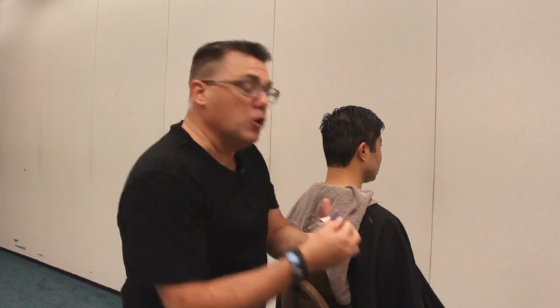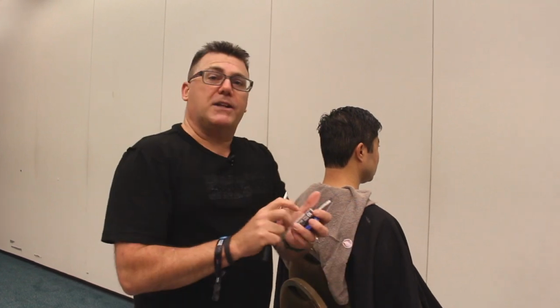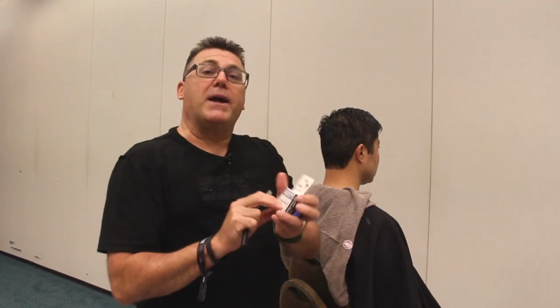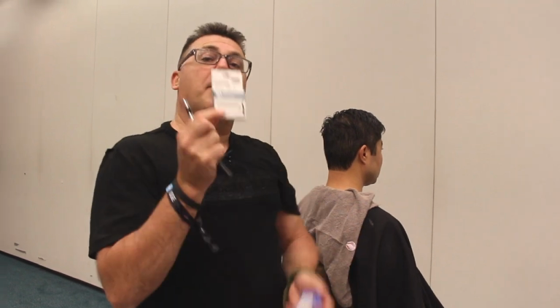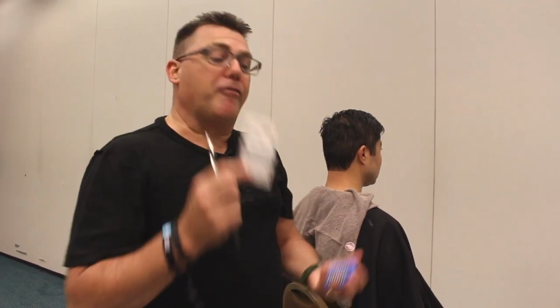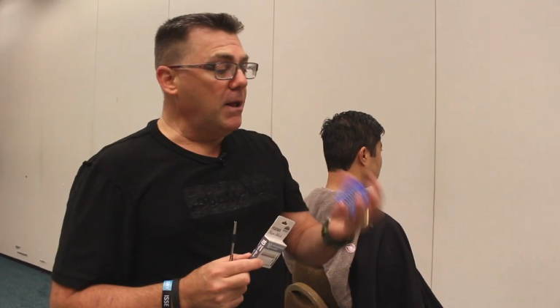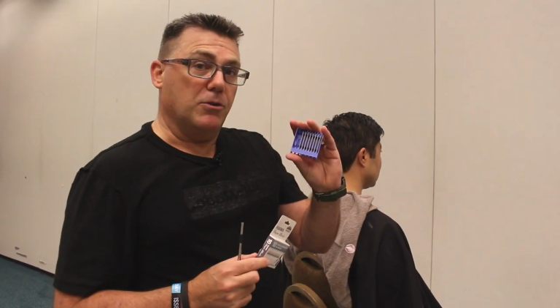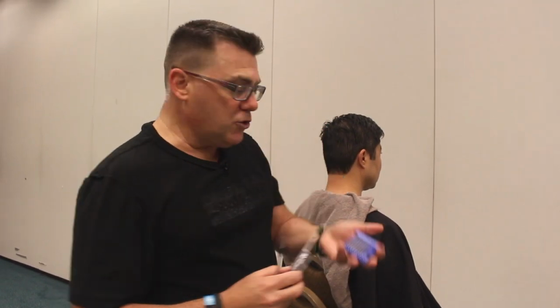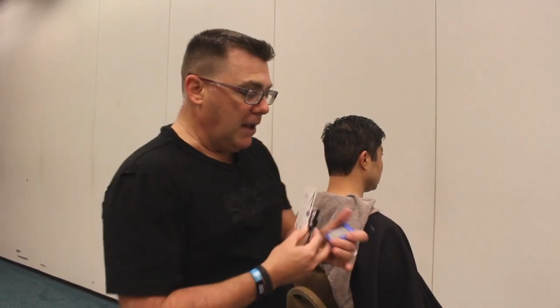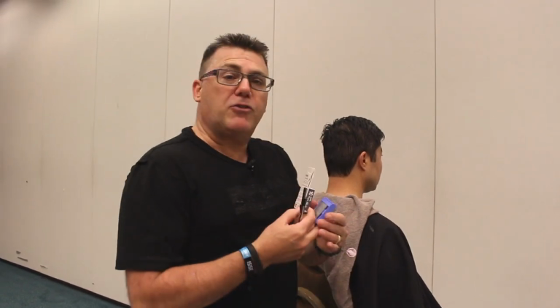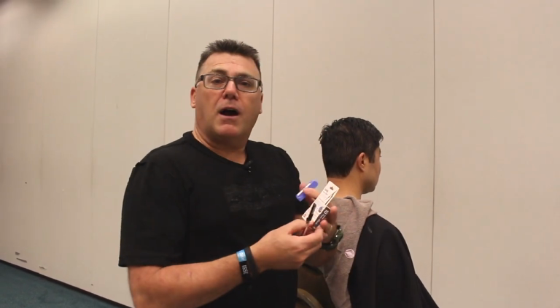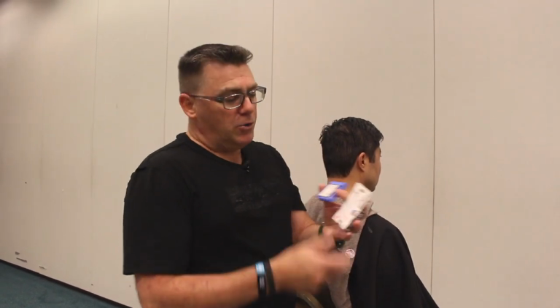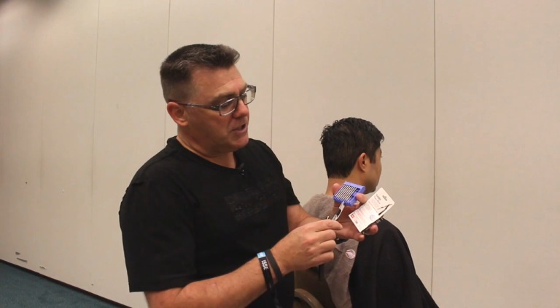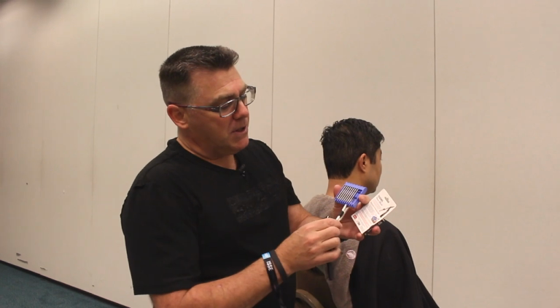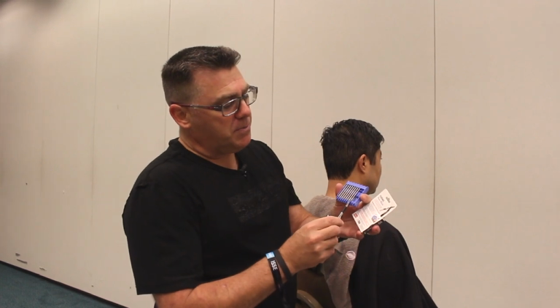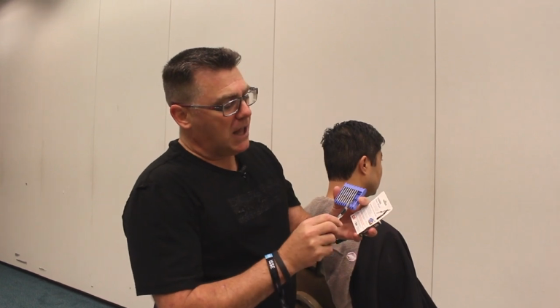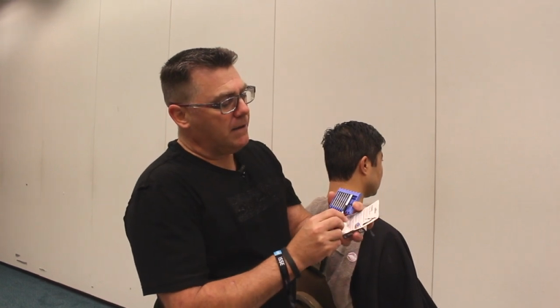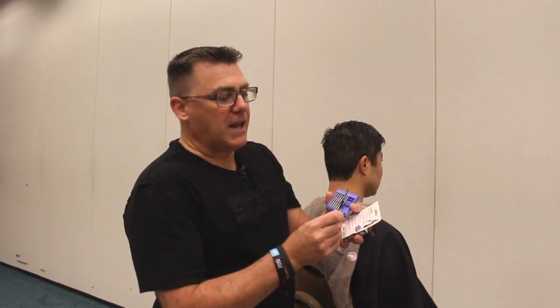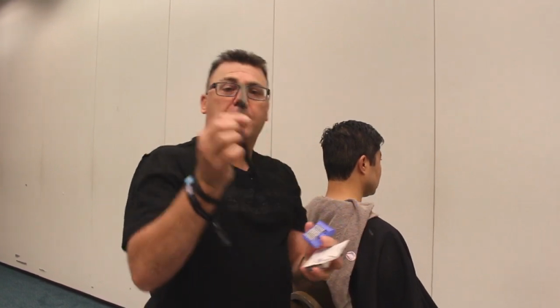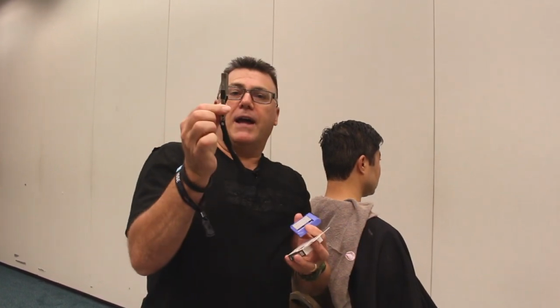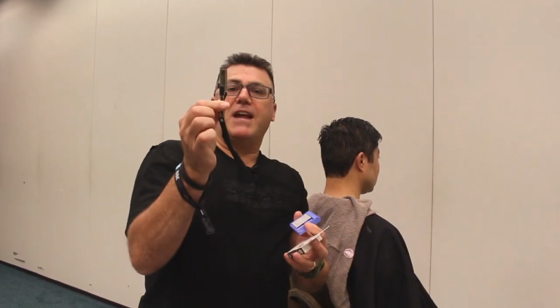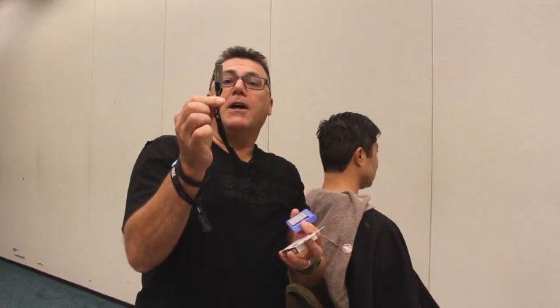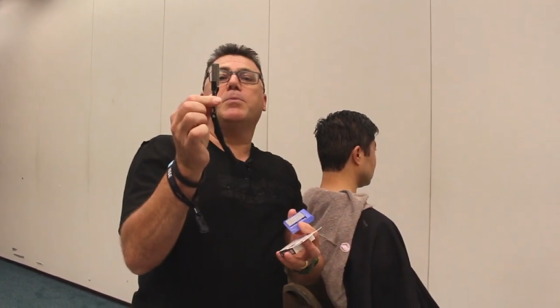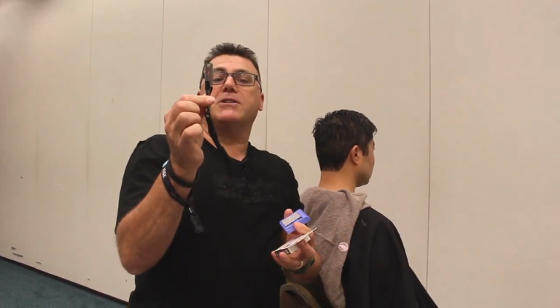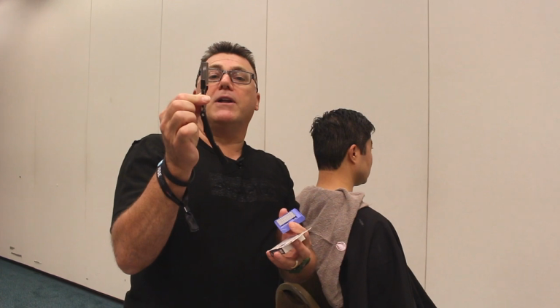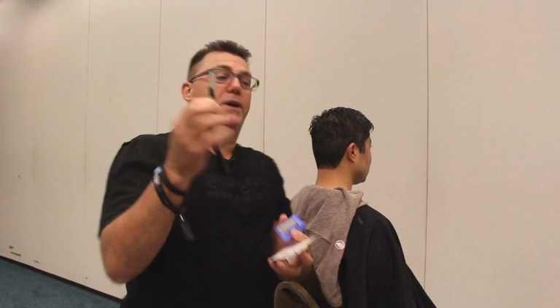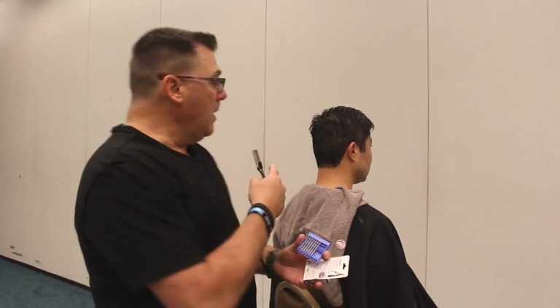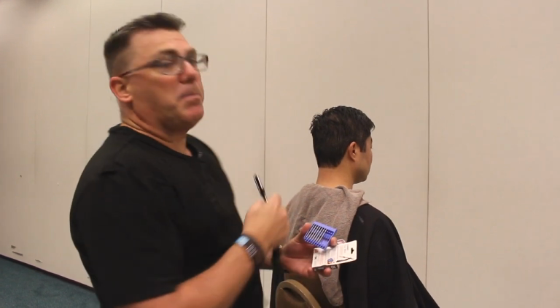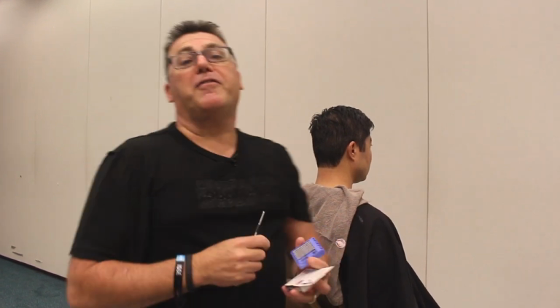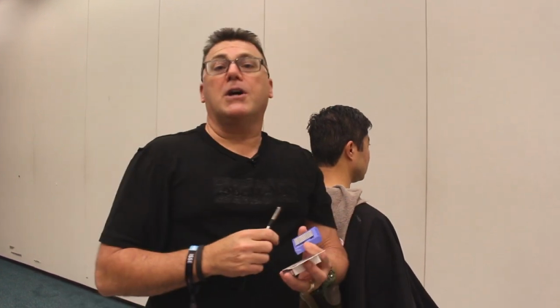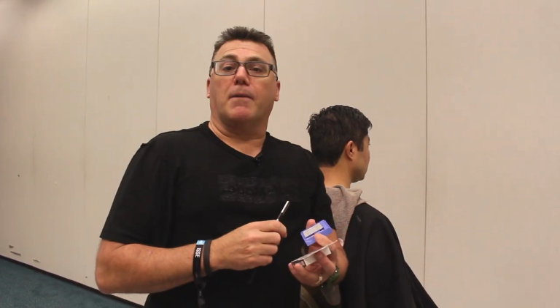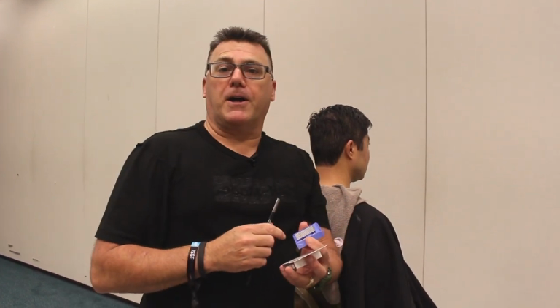New blades are picked up from the unique tray featuring our no-touch system. Simply slide in, snap in, and safely a new blade is loaded into the razor to put a perfect finish on our men's haircut.